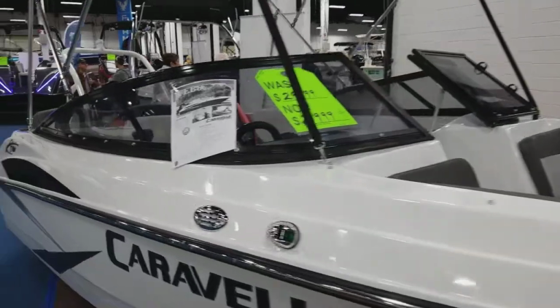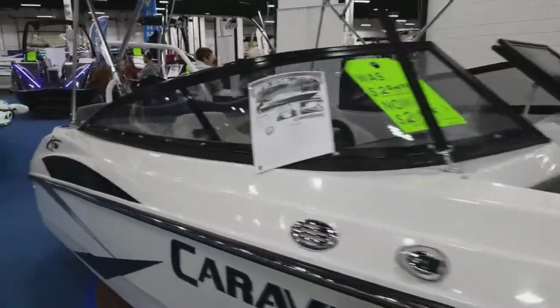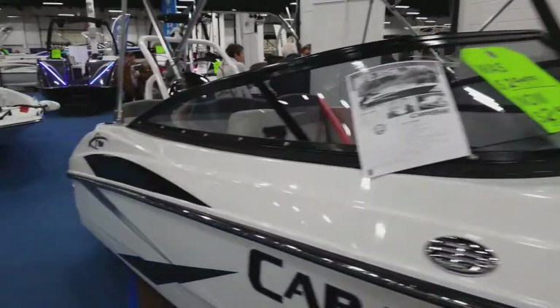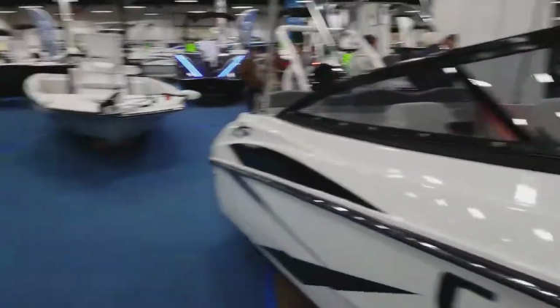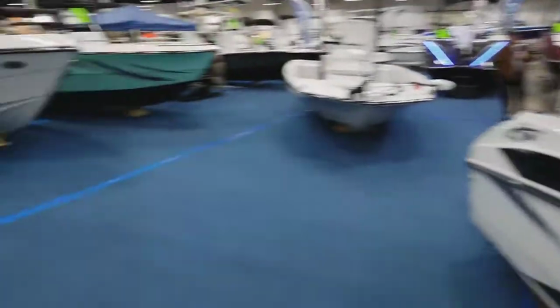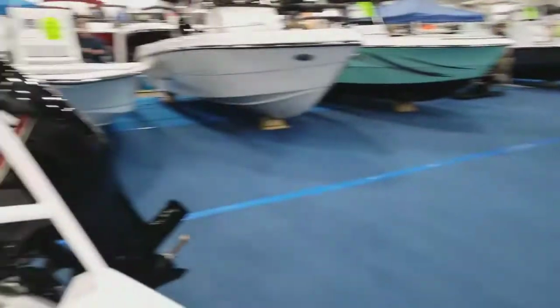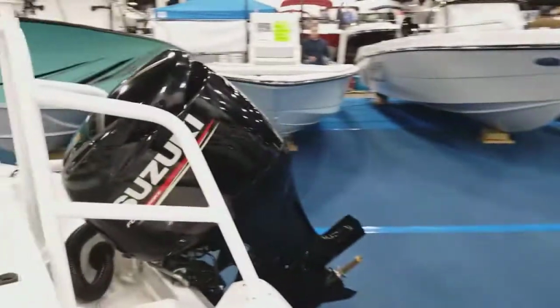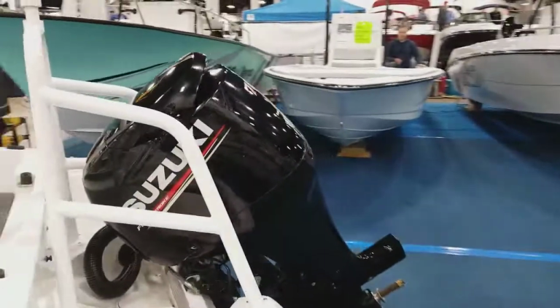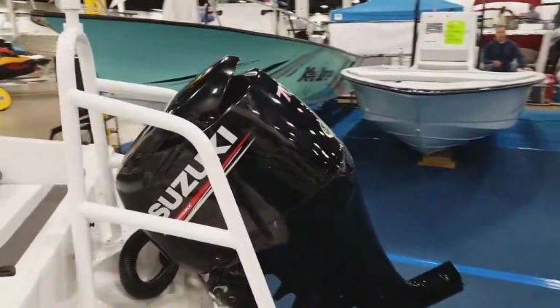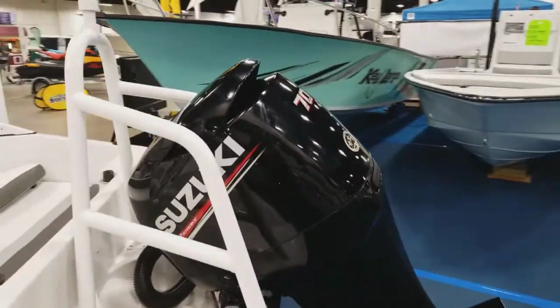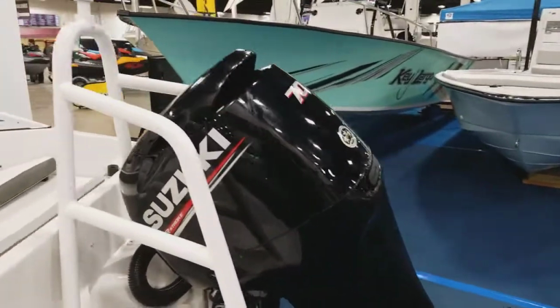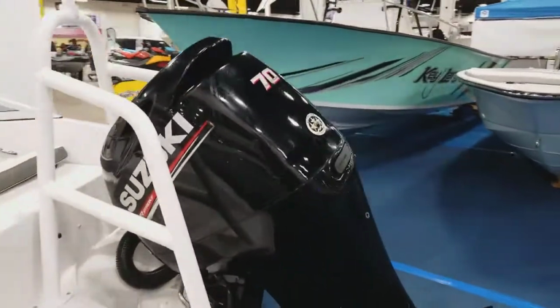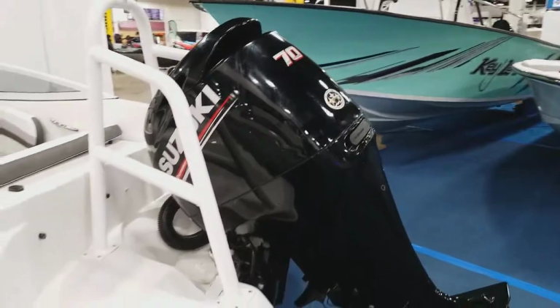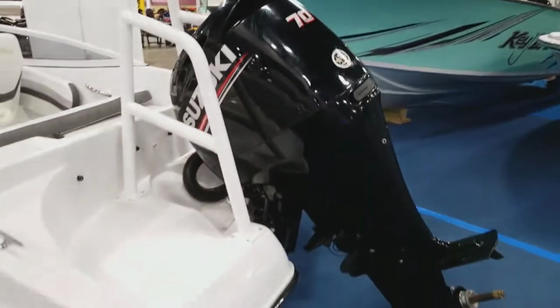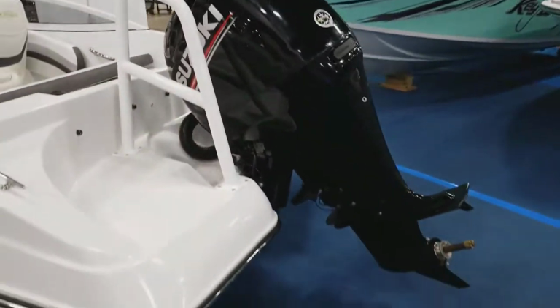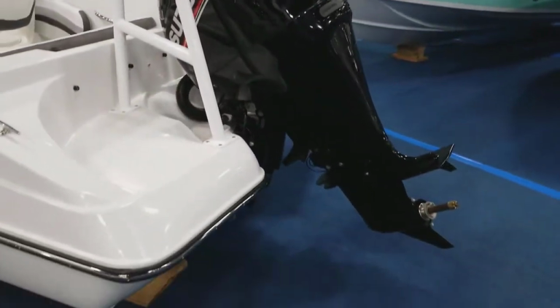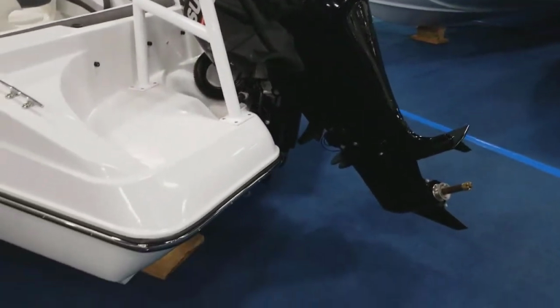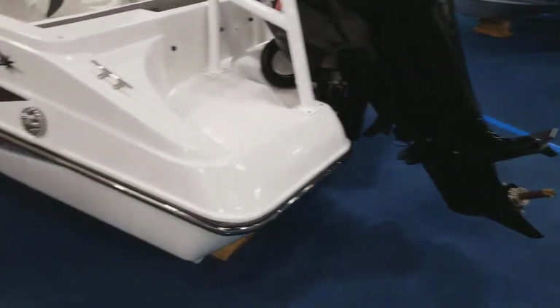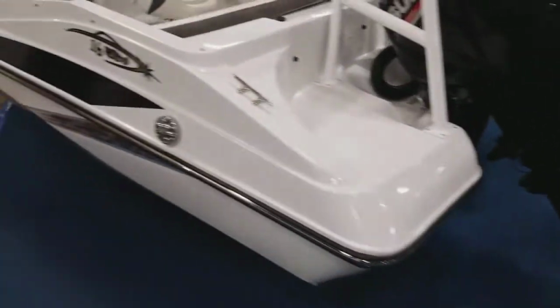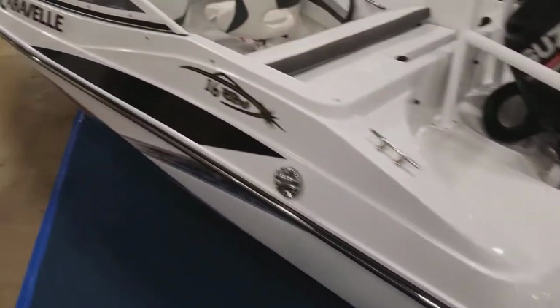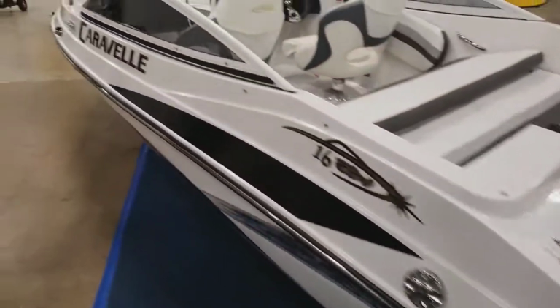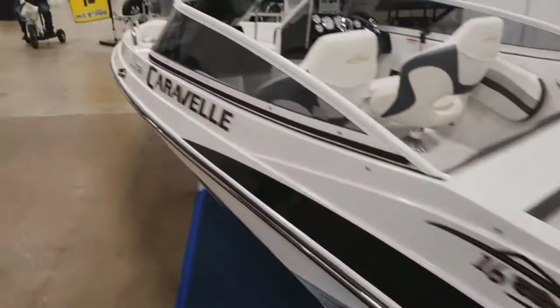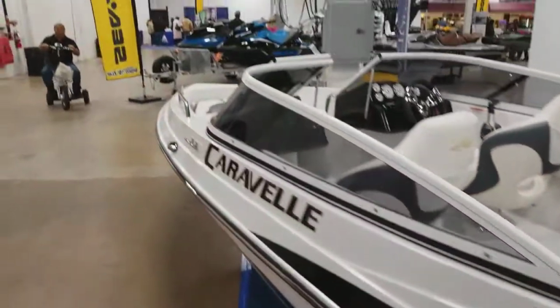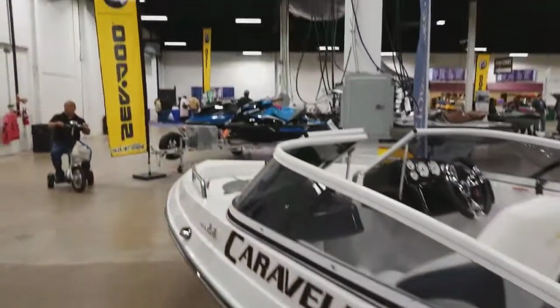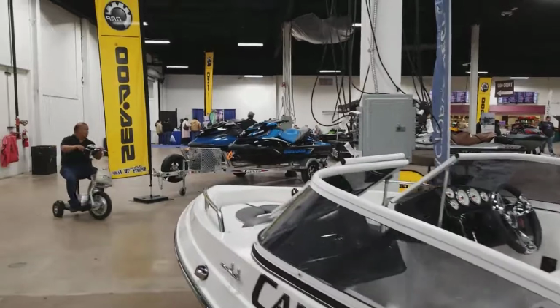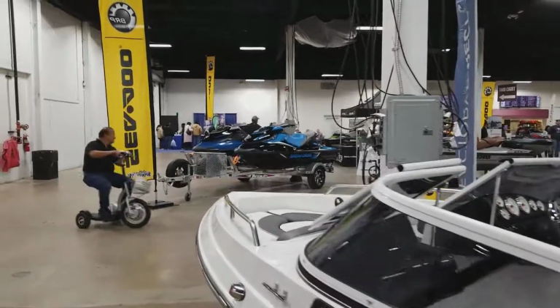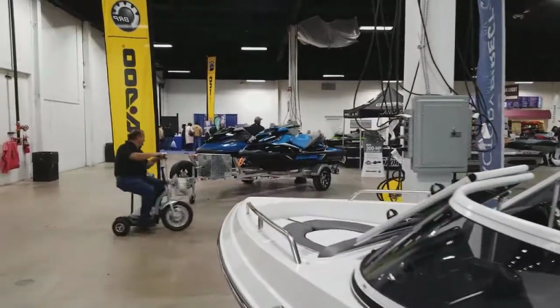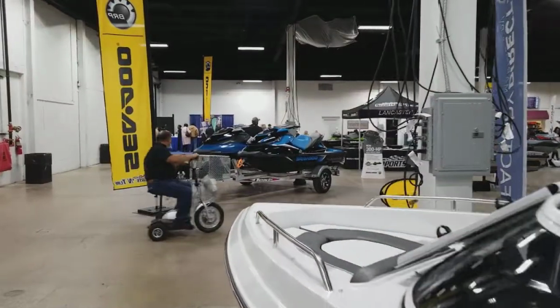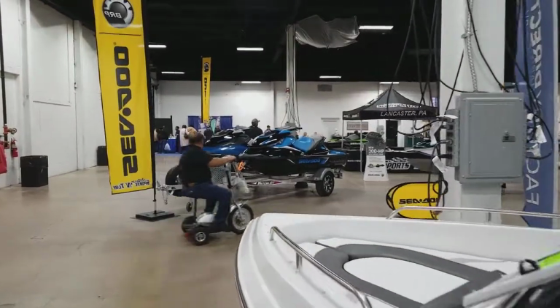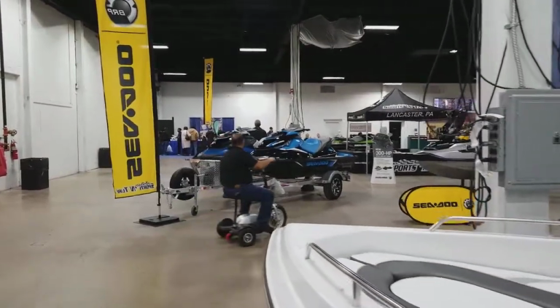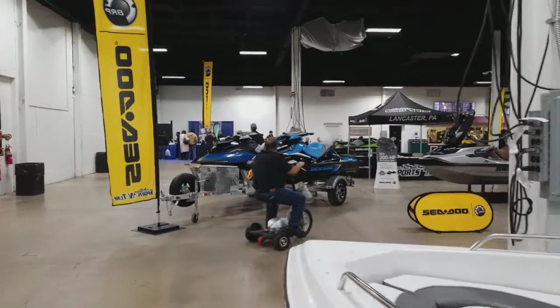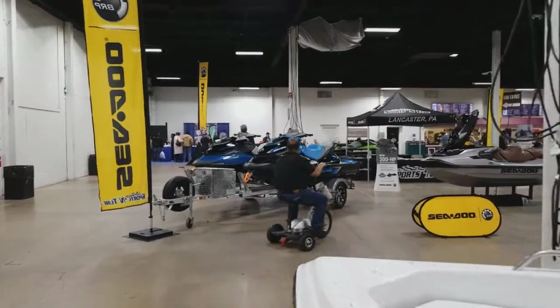So instead of going with something like this where you have a giant motor on the back, the jet boat has the props like the jet skis. So it's a combination between a boat and a jet ski. Let's go check that out.